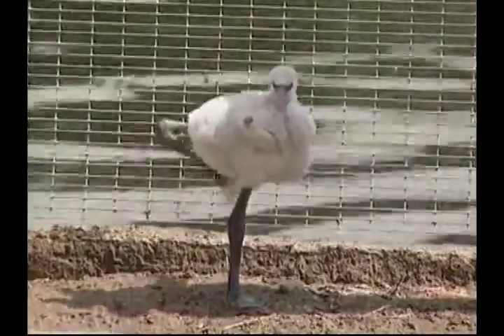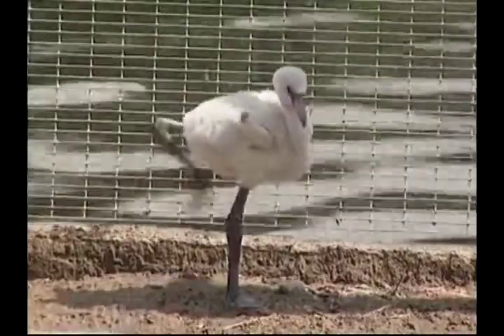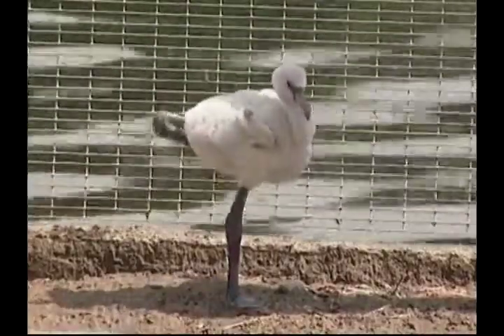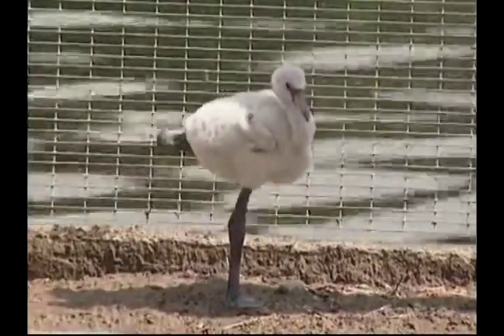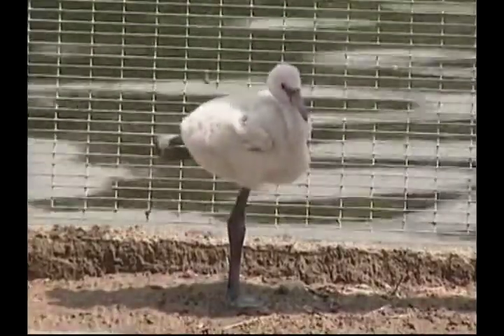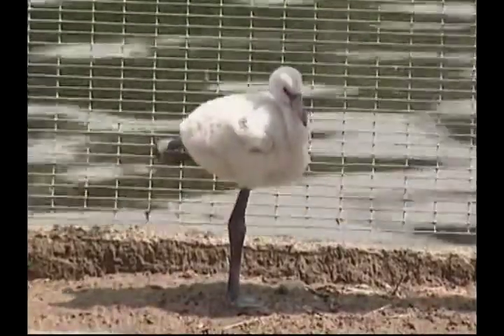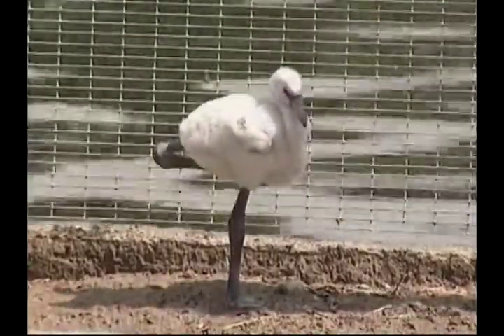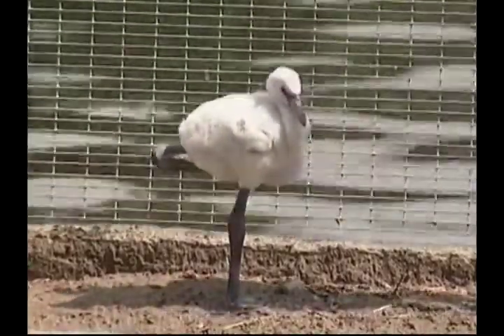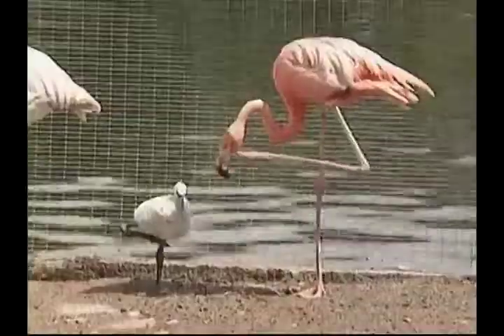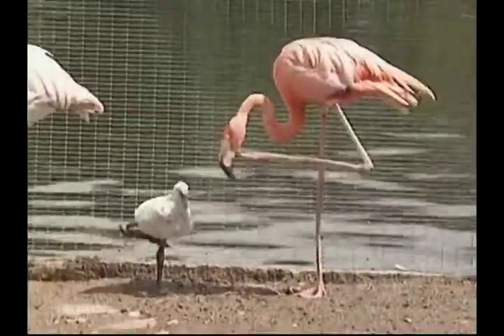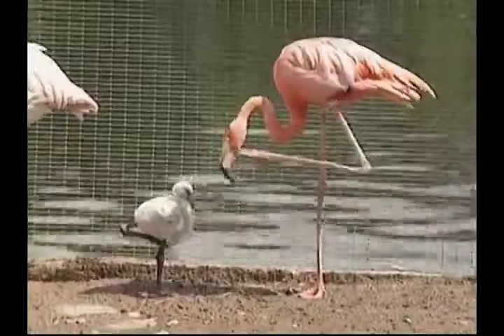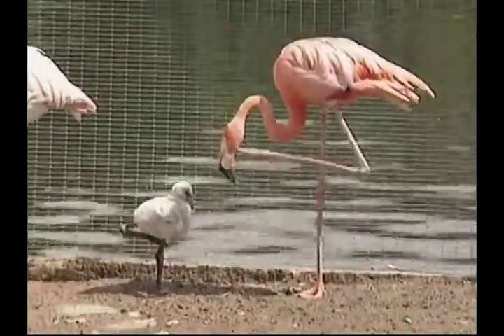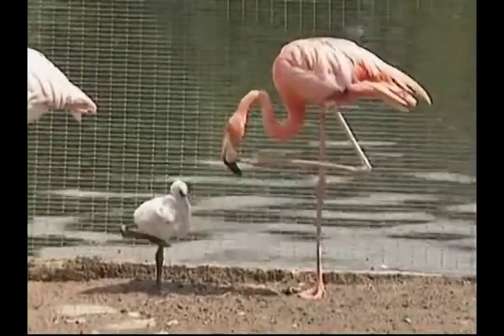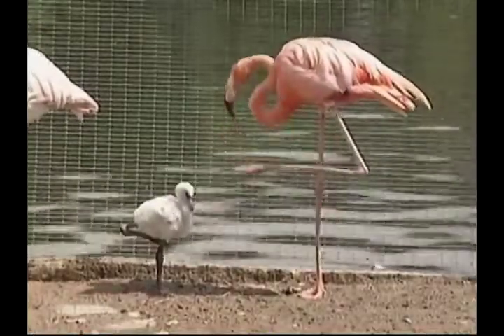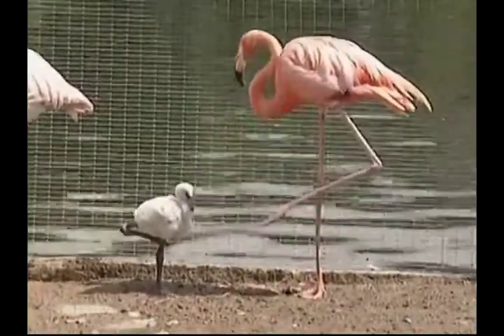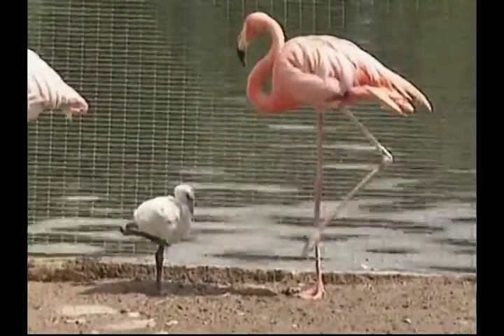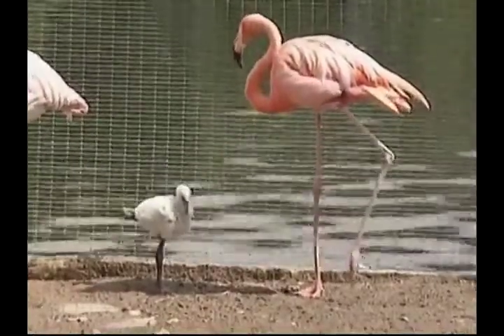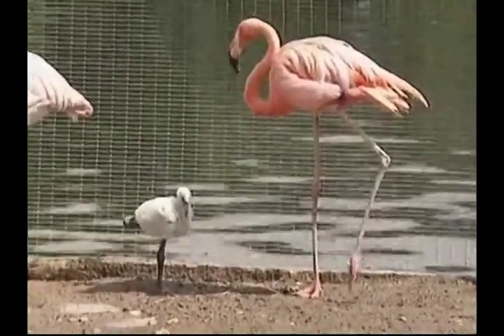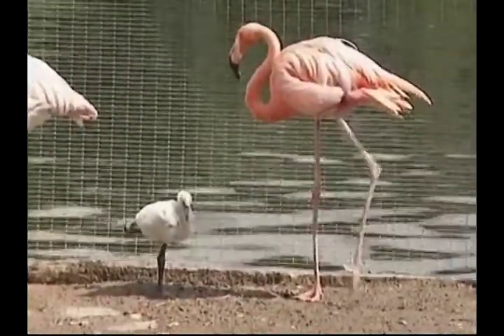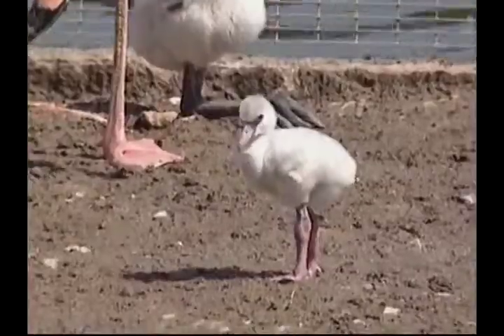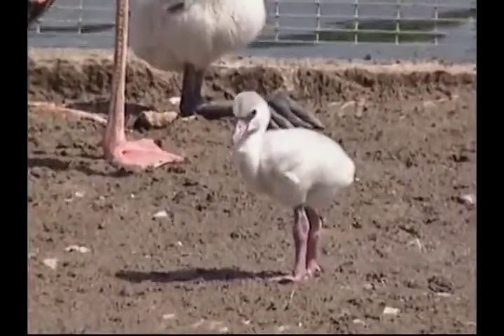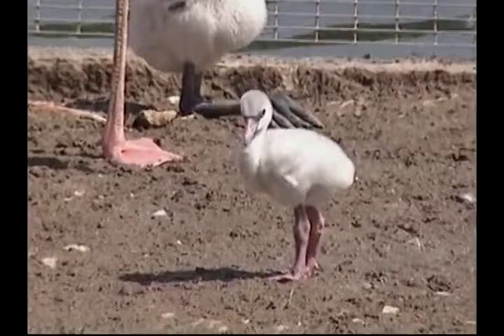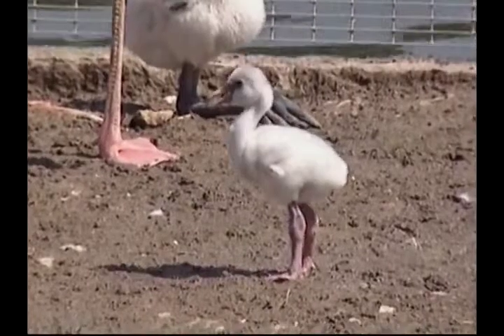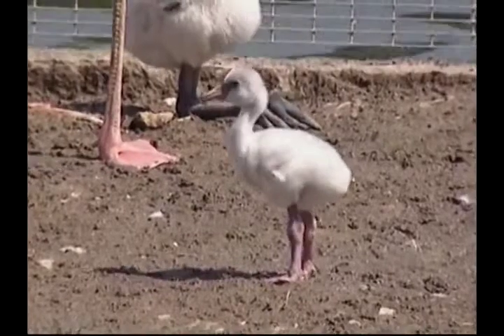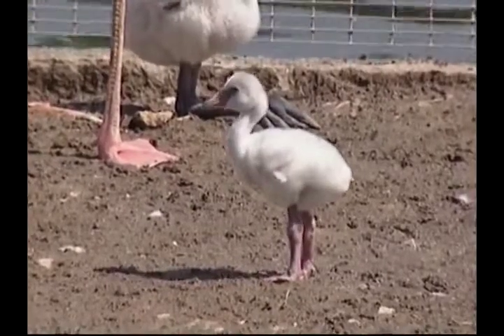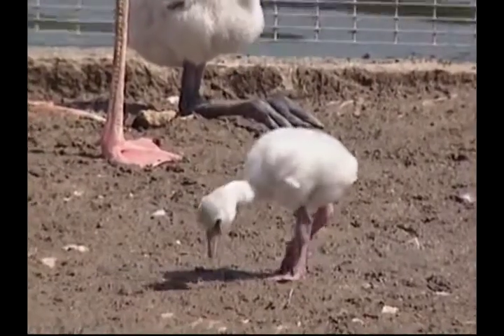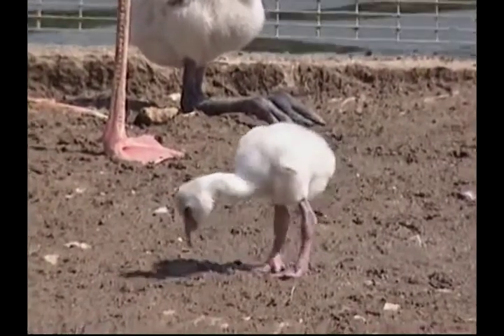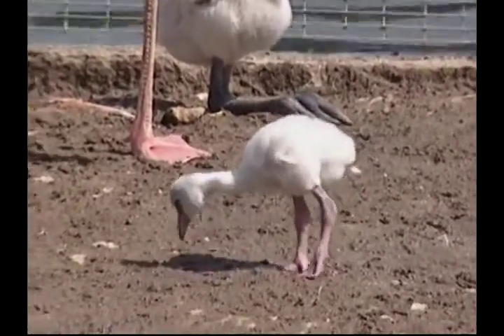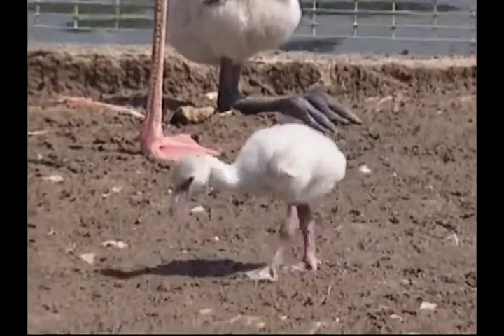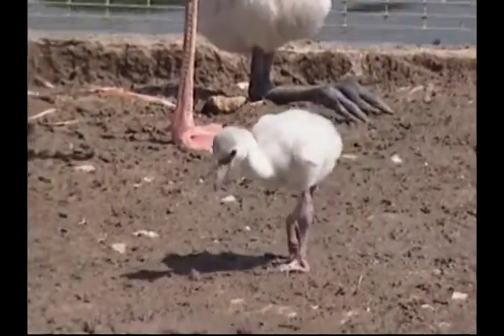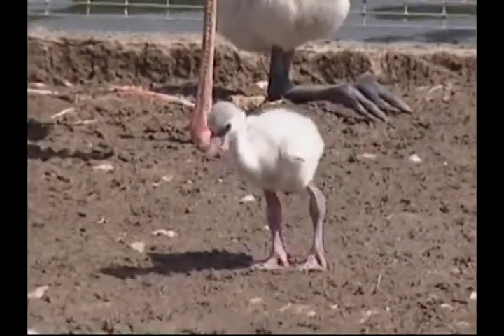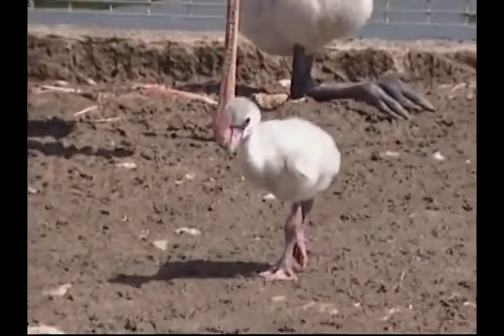This zoo in Moscow is very happy that it has lots of new arrivals to show to the public — the babies of red and pink flamingos. The flamingo chicks are old enough to walk independently and to follow their parents through the enclosure.